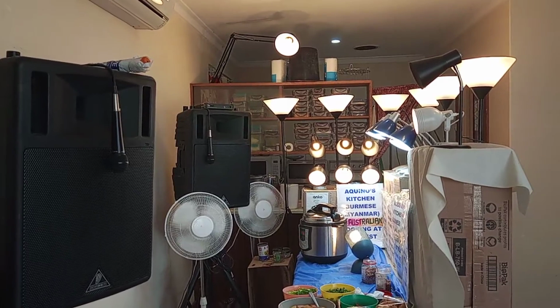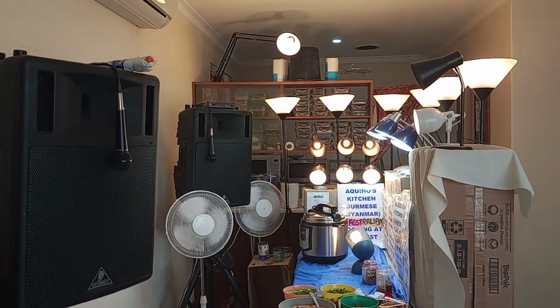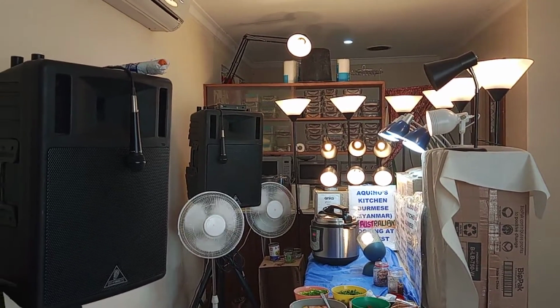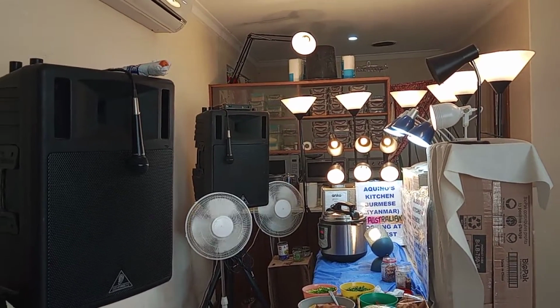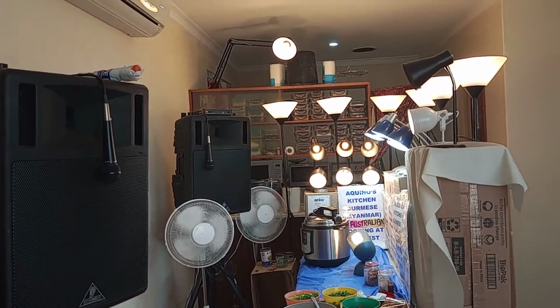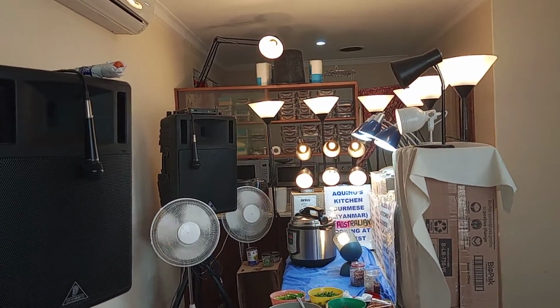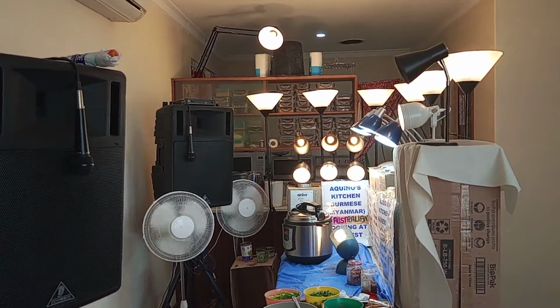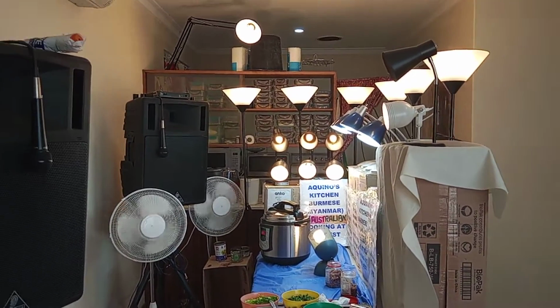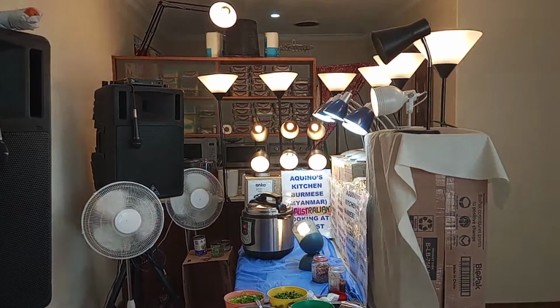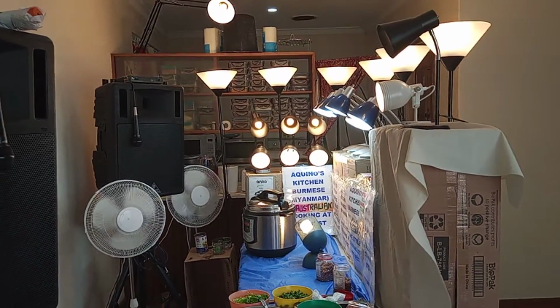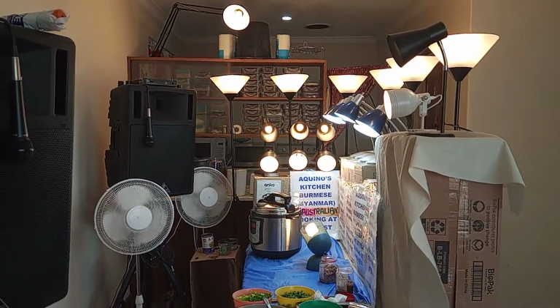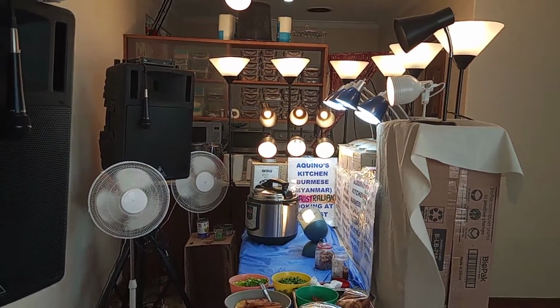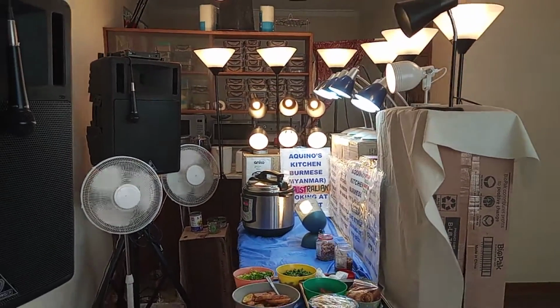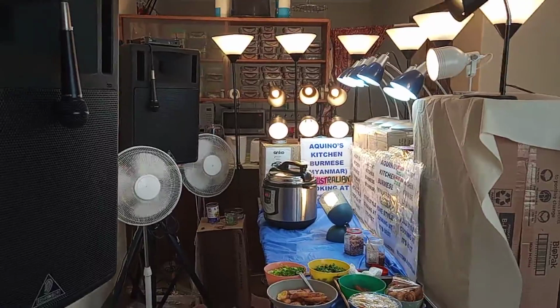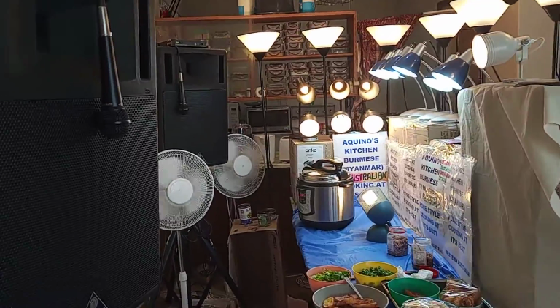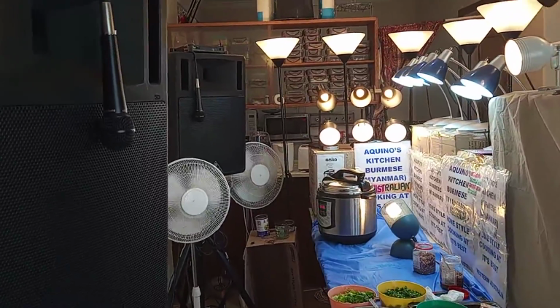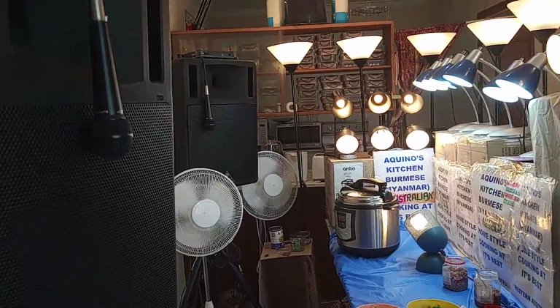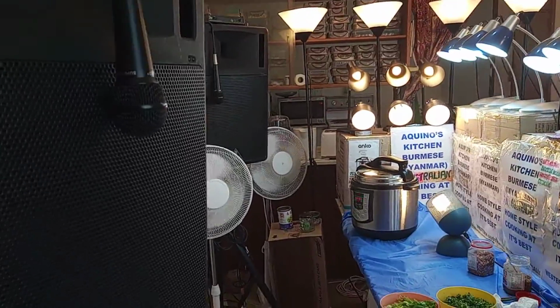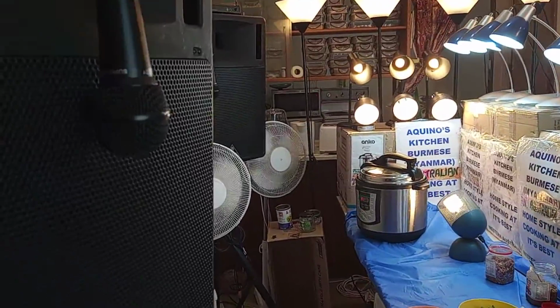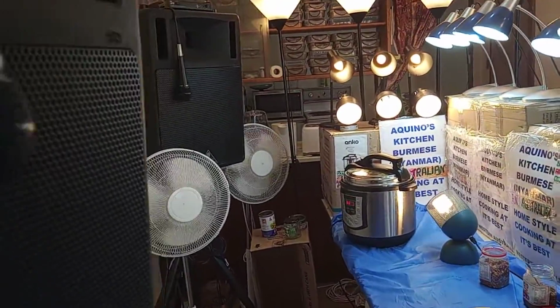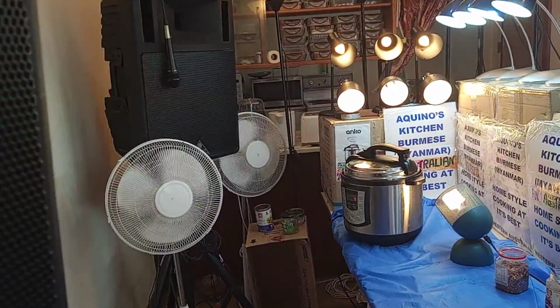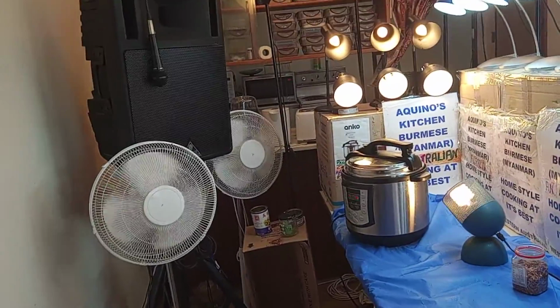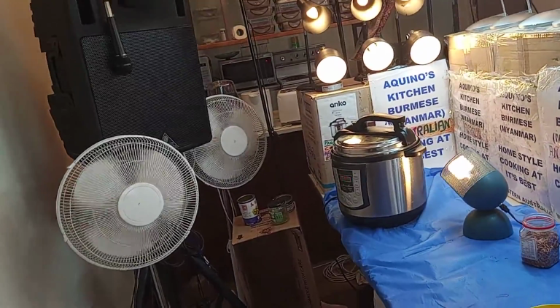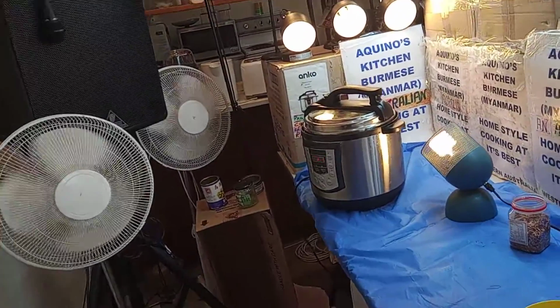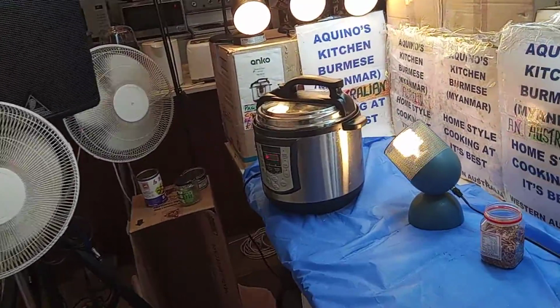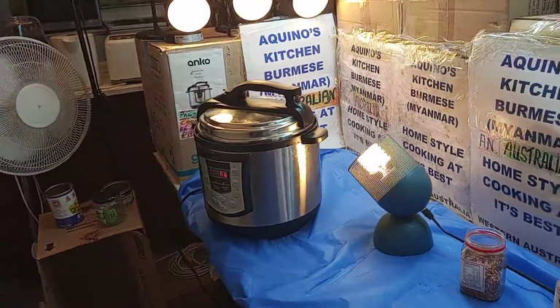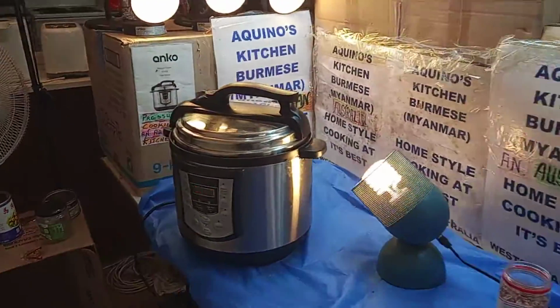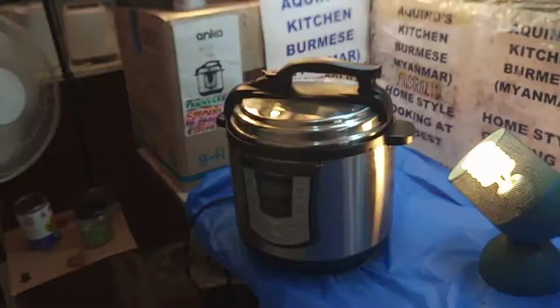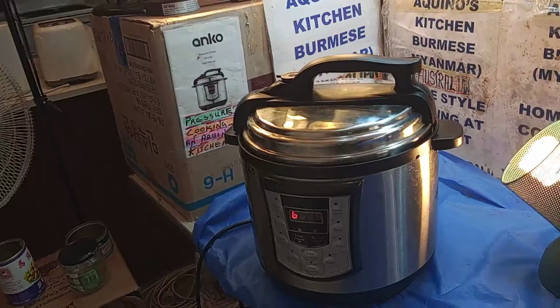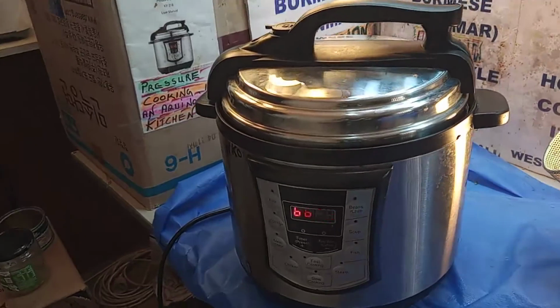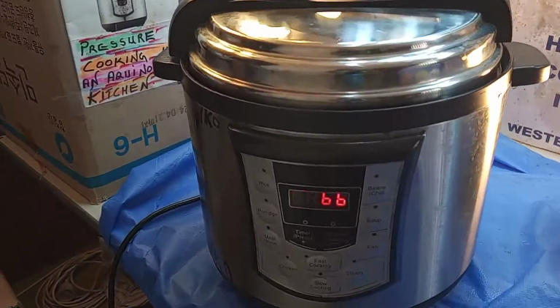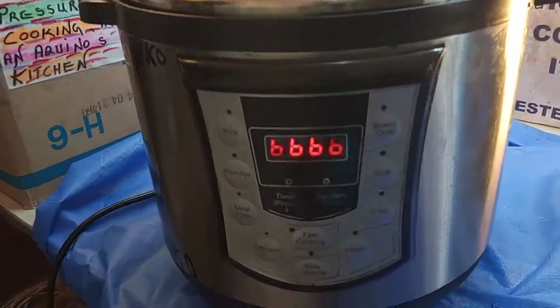Welcome everybody. My name is Daryl Aquino for Aquino's Kitchen. Now let's check this roast here — we've just done the roast with the pressure cooker.